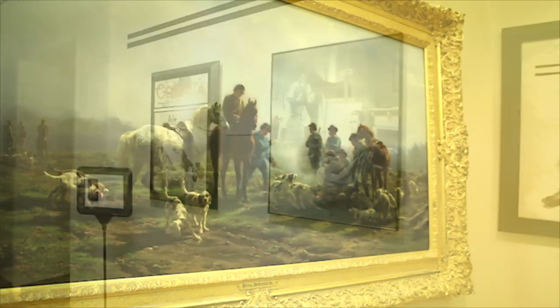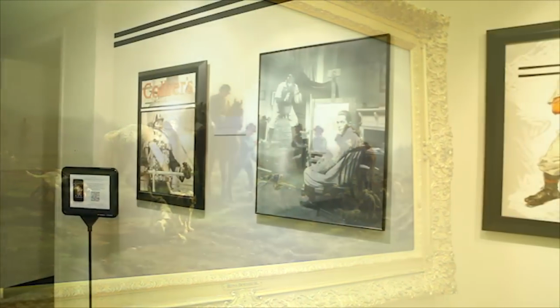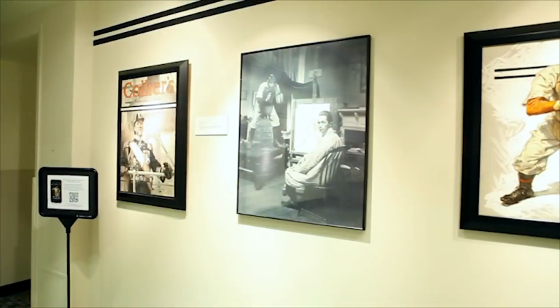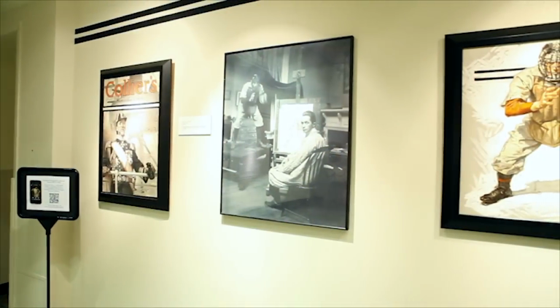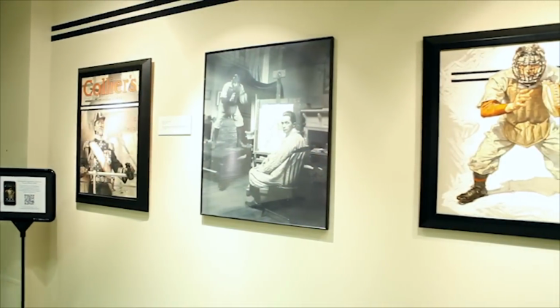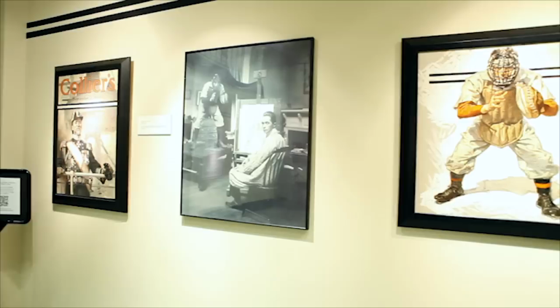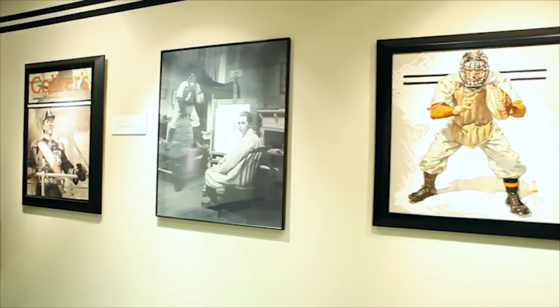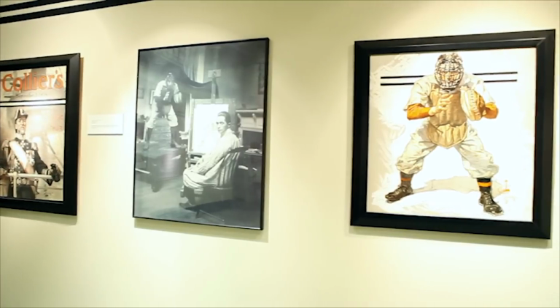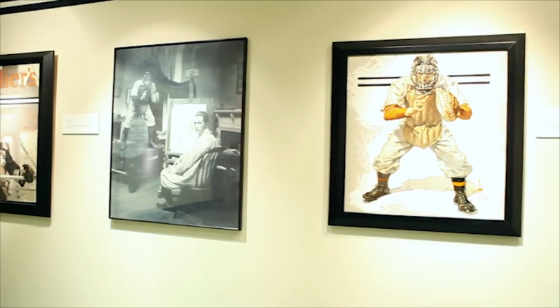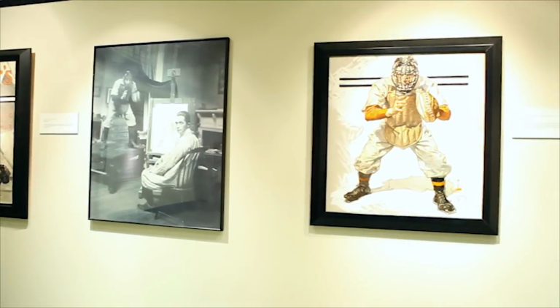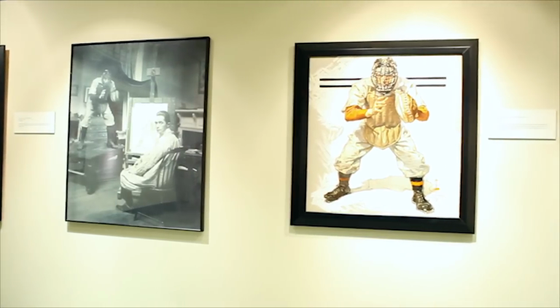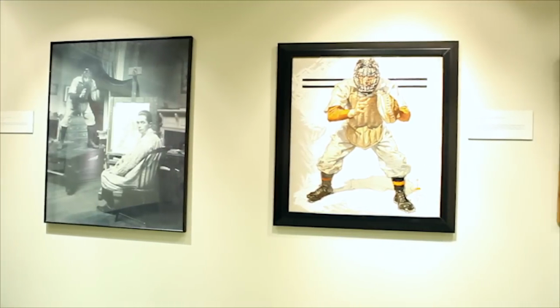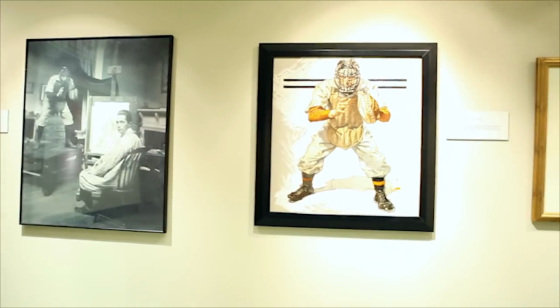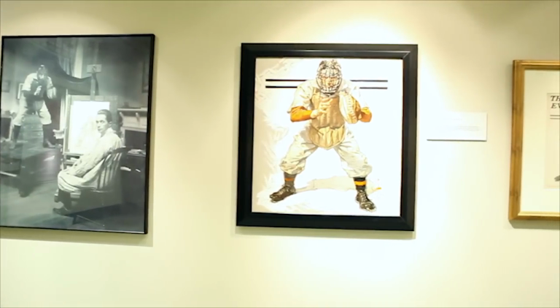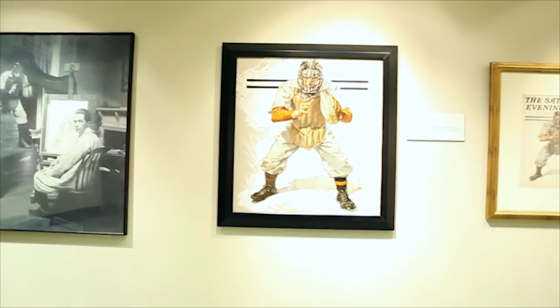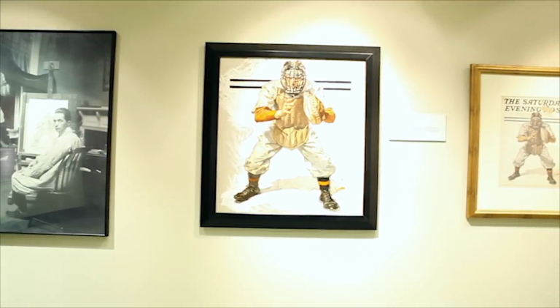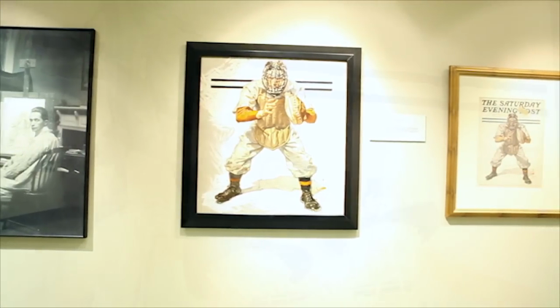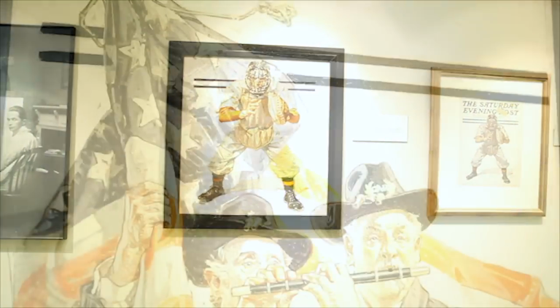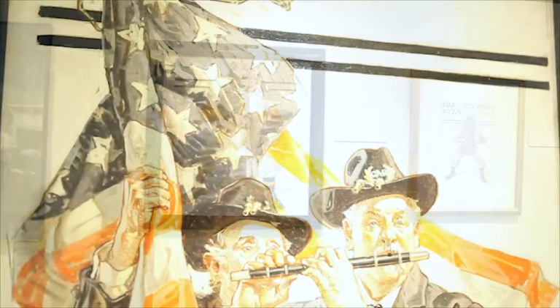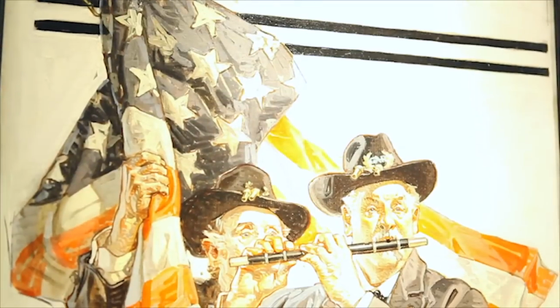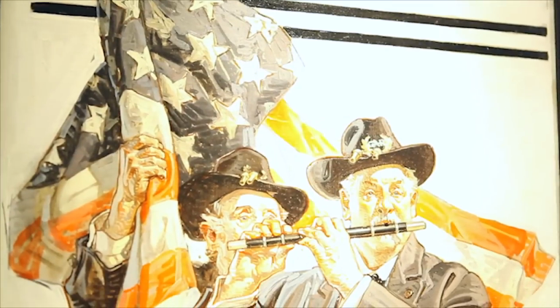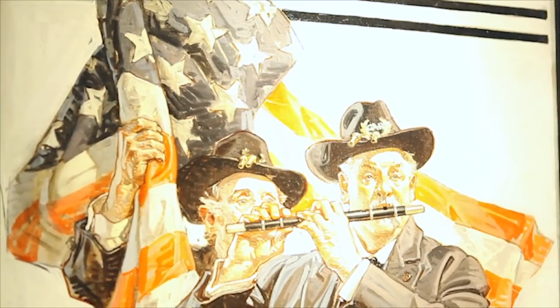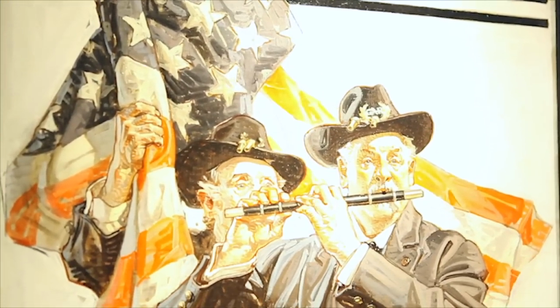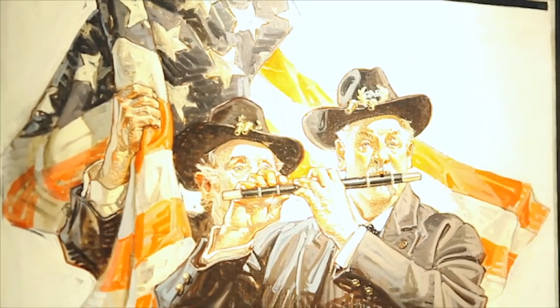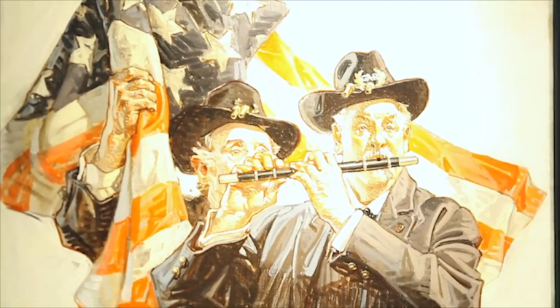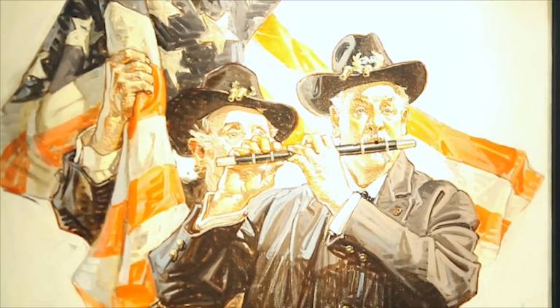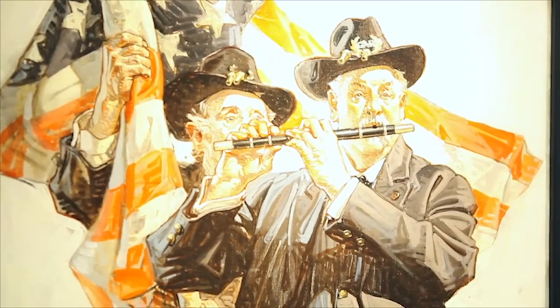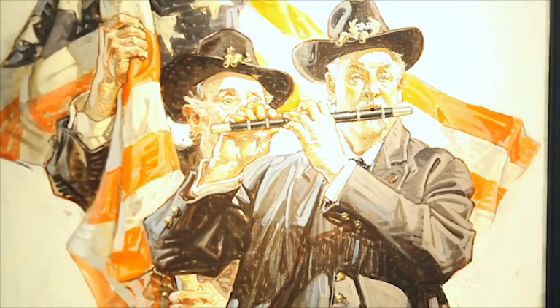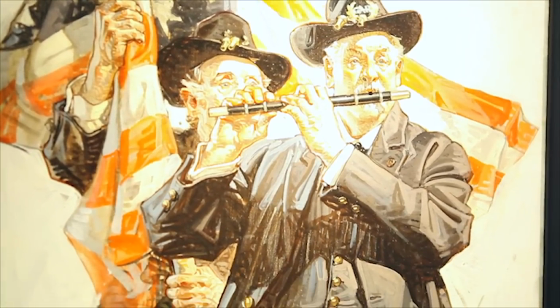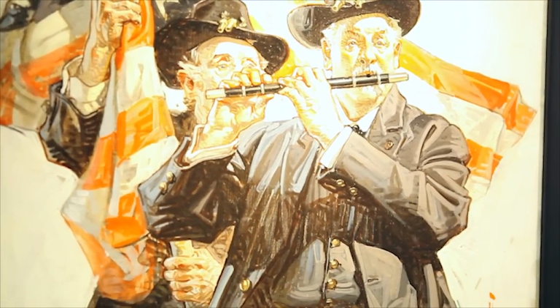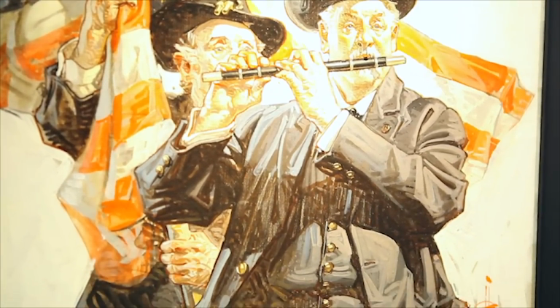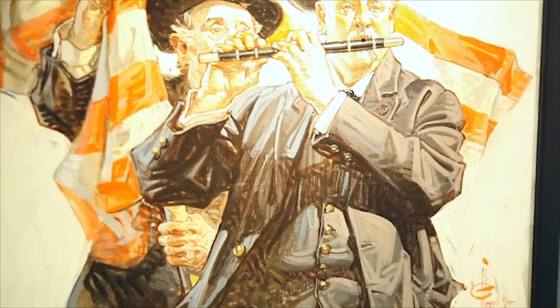One of the Hagen's highlights is our collection of original artwork by Joseph Christian Leinbecker, undoubtedly the most successful and most popular commercial artist of the first half of the 20th century.